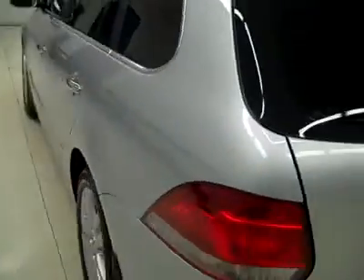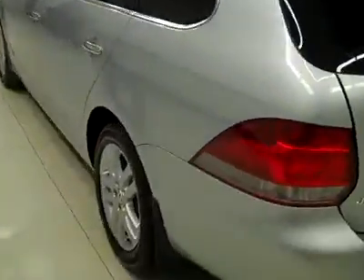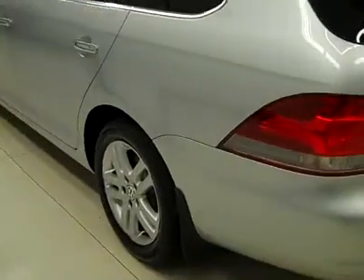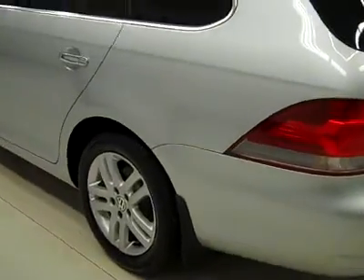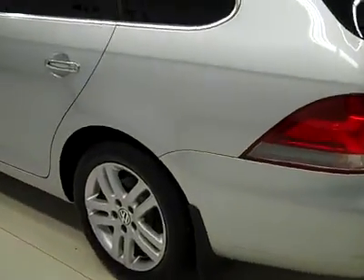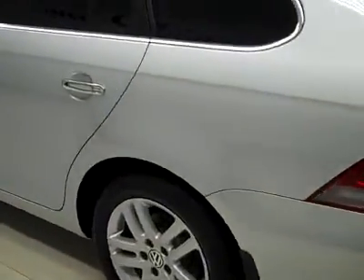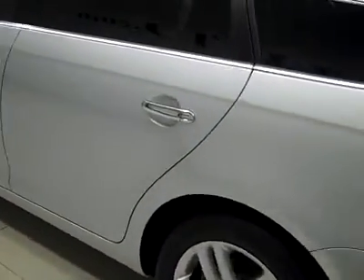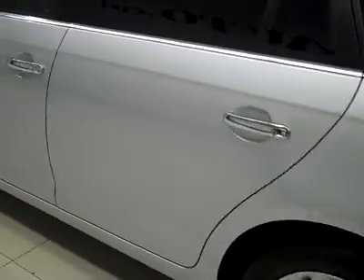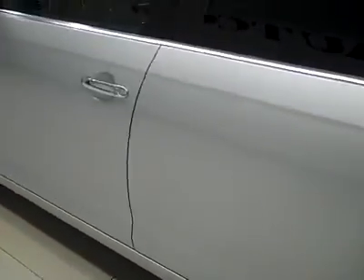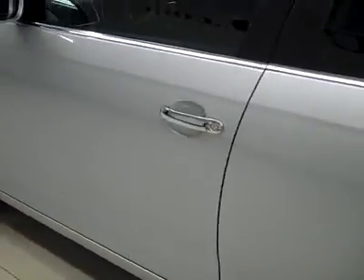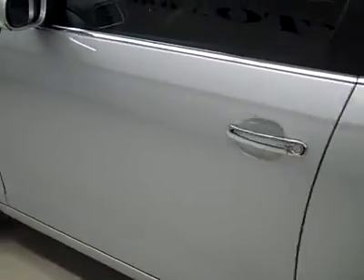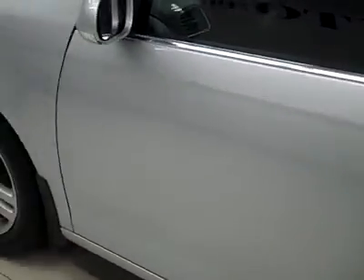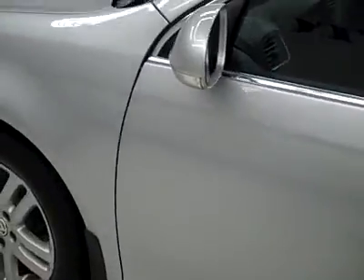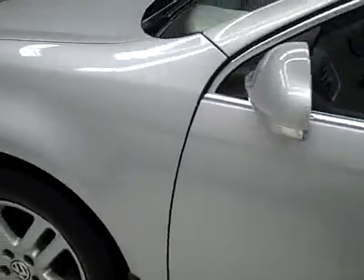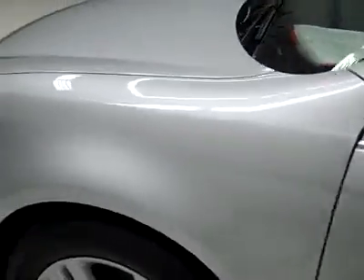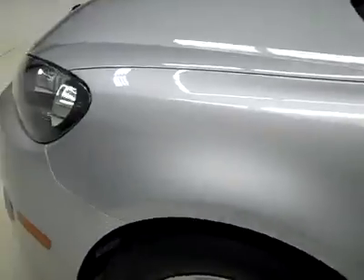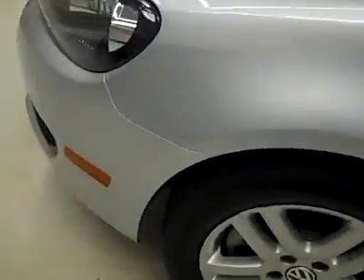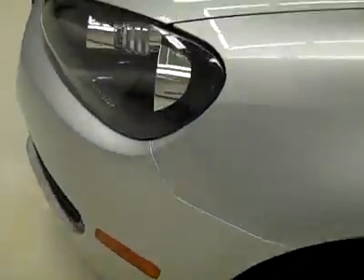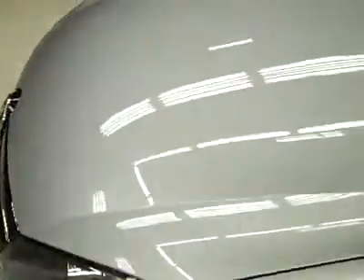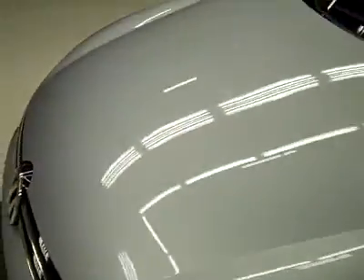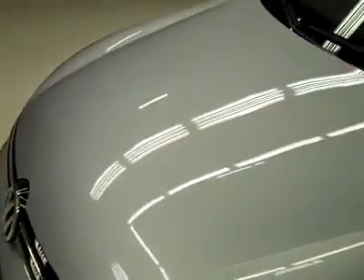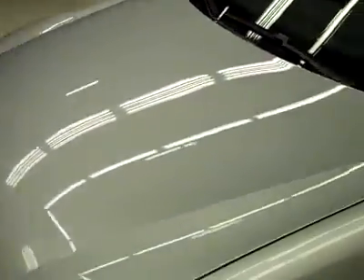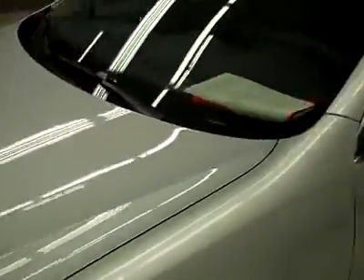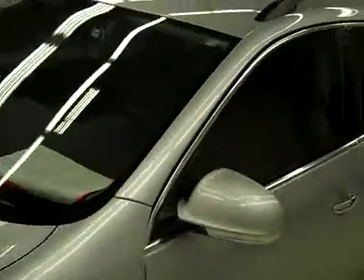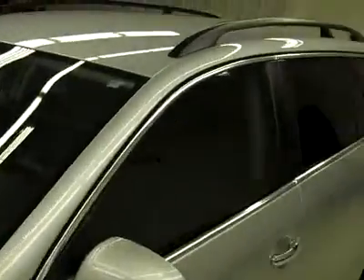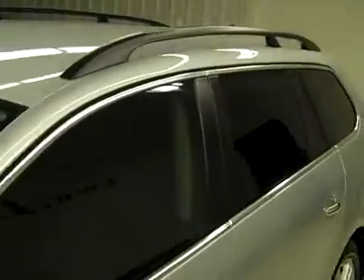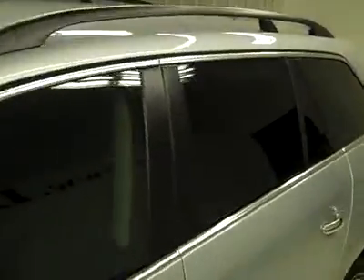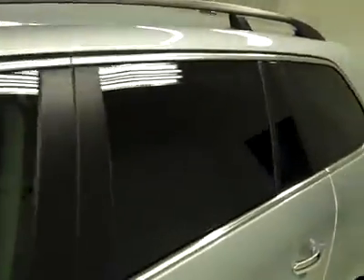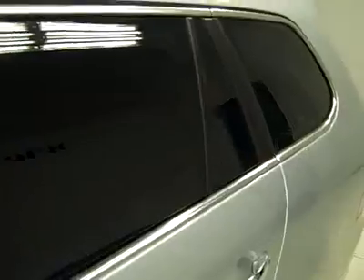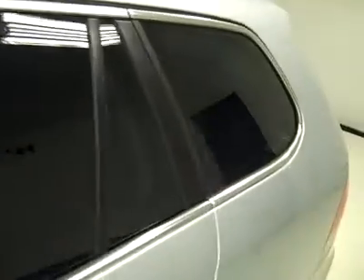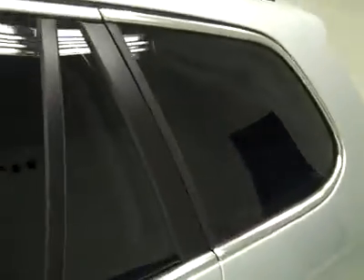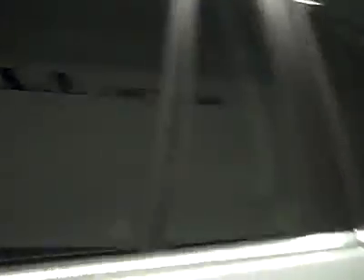Down this side, again very clean shiny paint, no dents, dings, or scratches here either. The hood looks great too — the body is really in excellent condition, looks very much like new. I'm not seeing any defects at all.